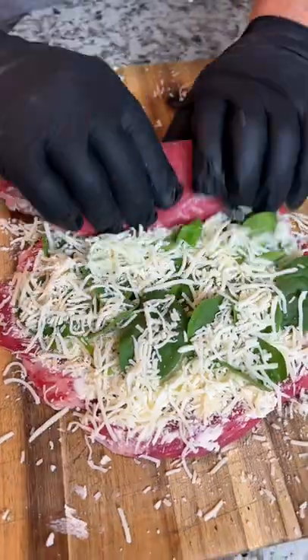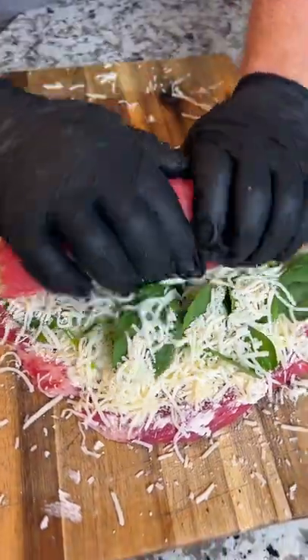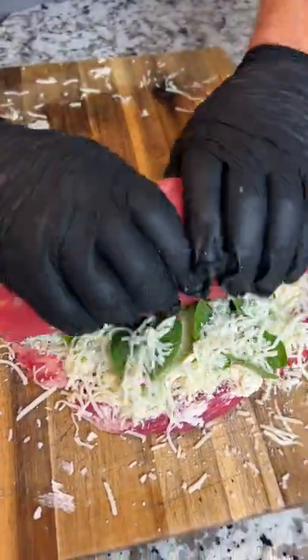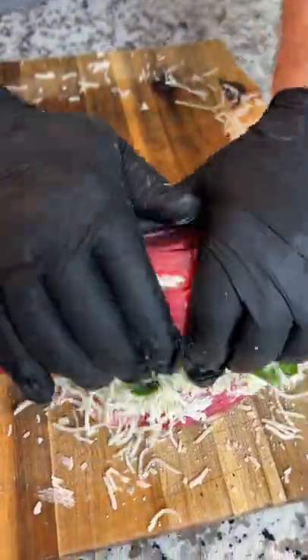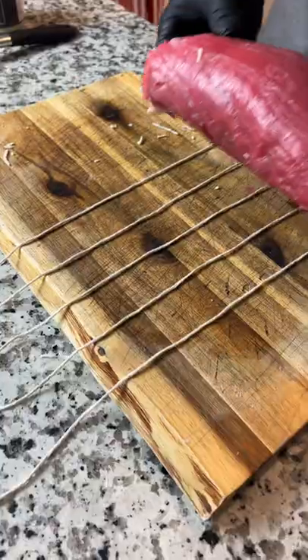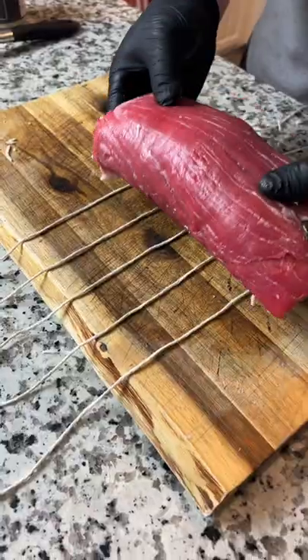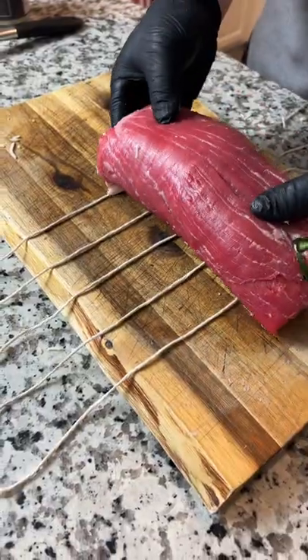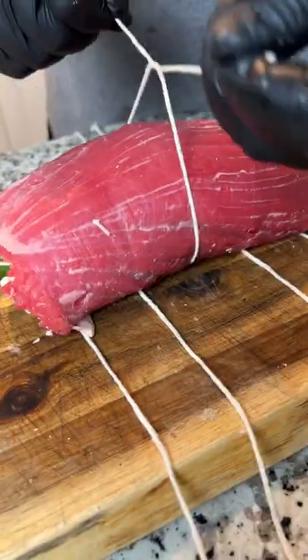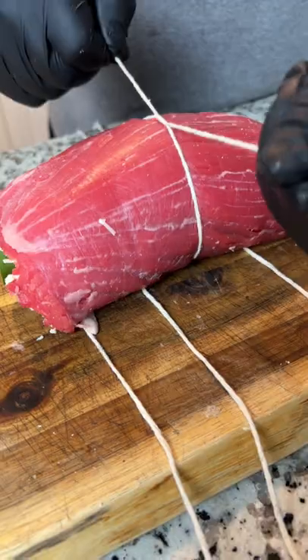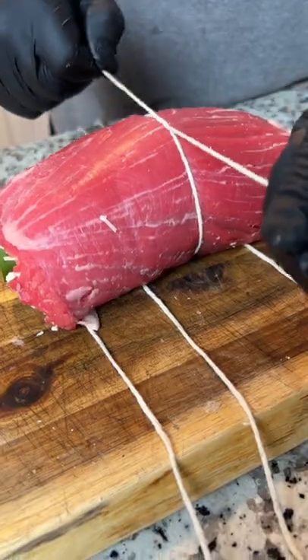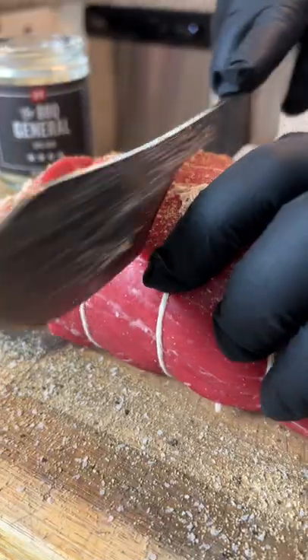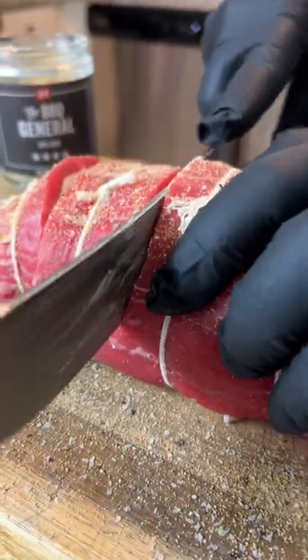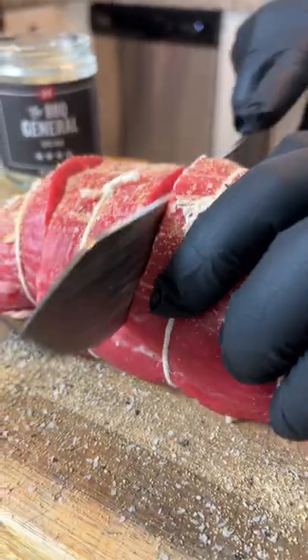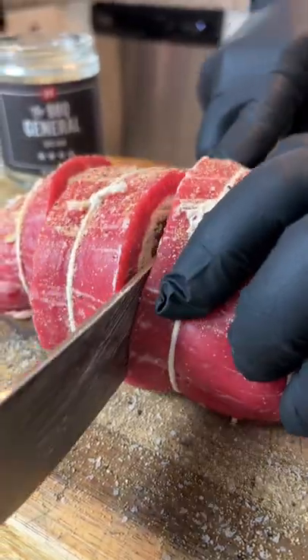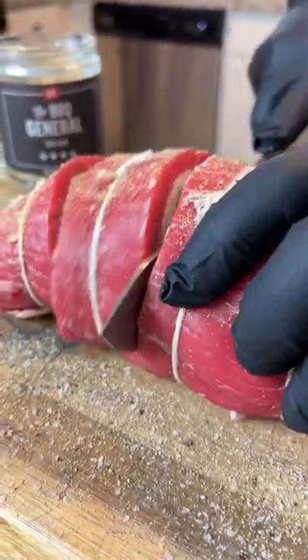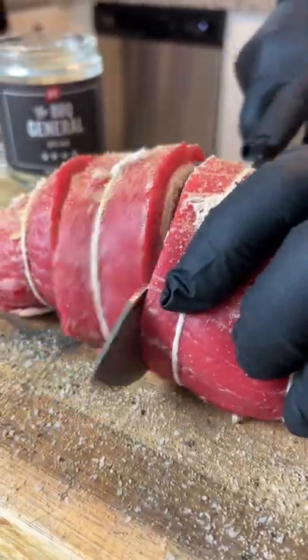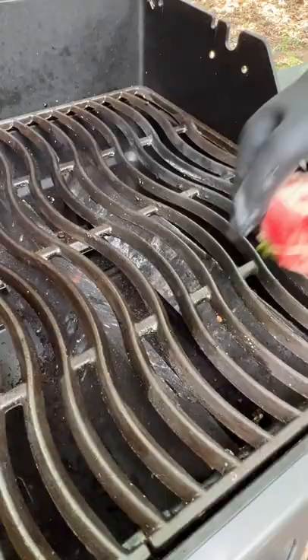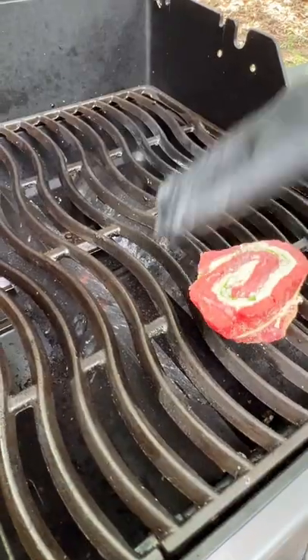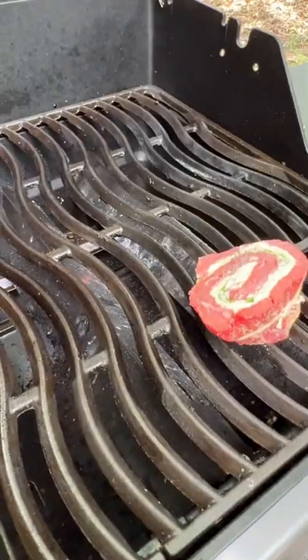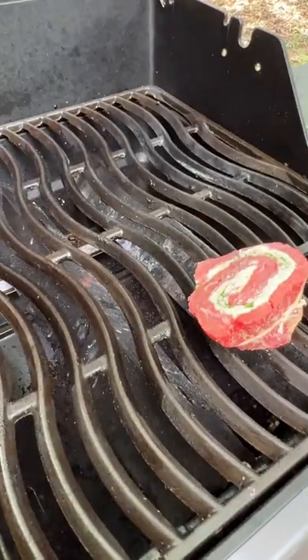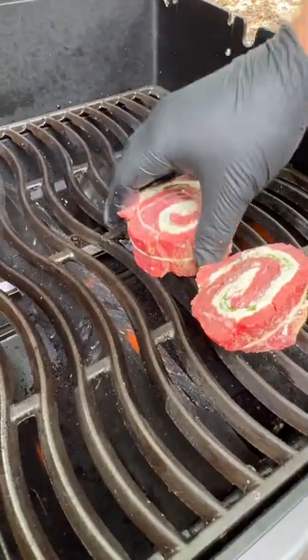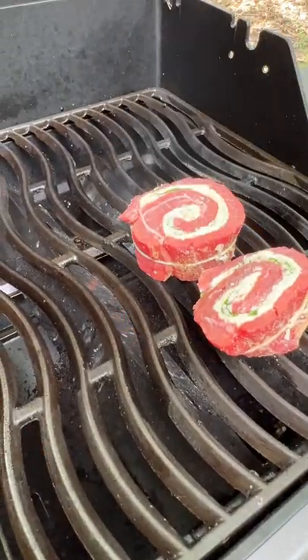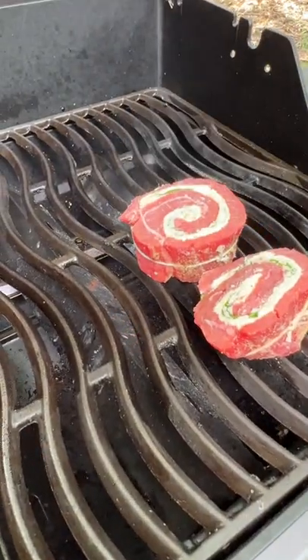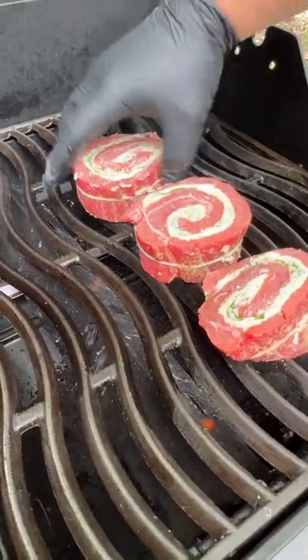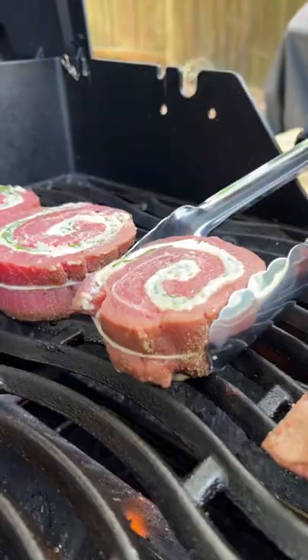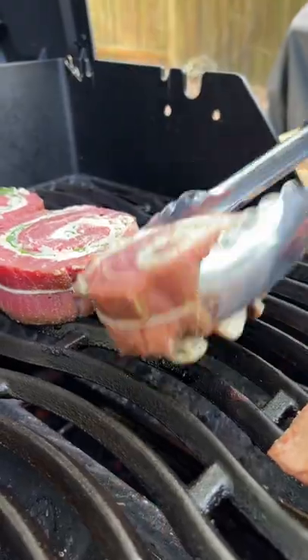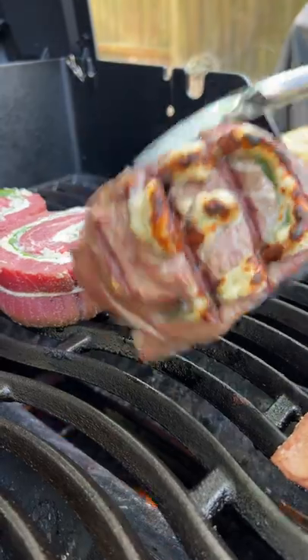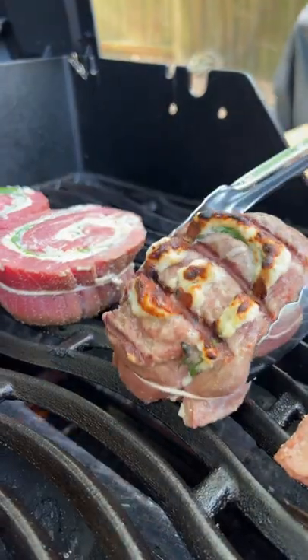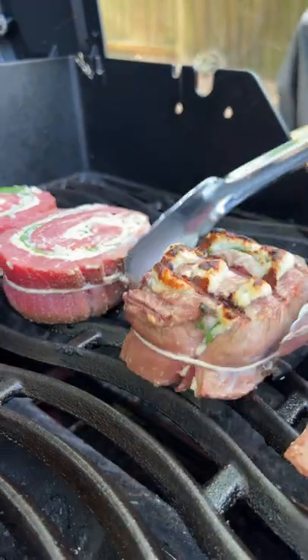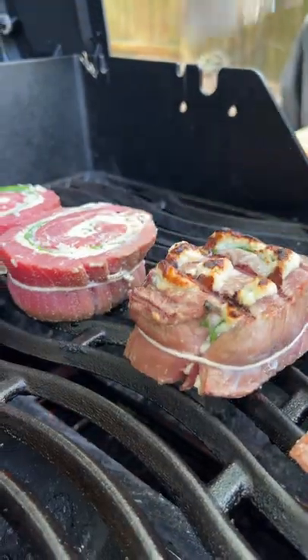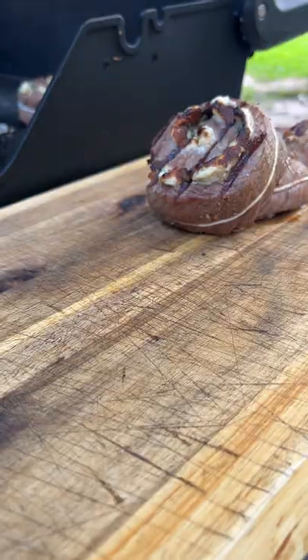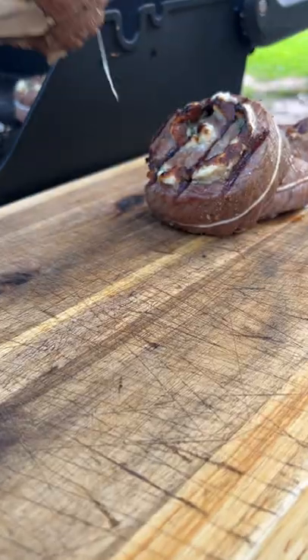Then just roll it up, secure it with some twine, and slice it into your pinwheels. Fire up the grill and grill them on both sides until the steak reaches an internal temperature of 135.